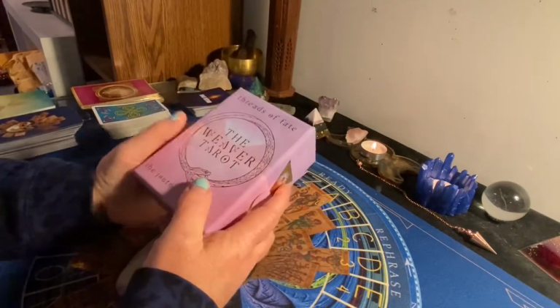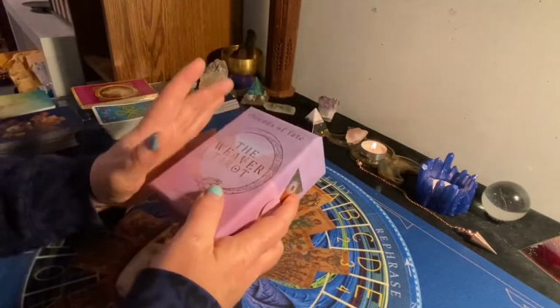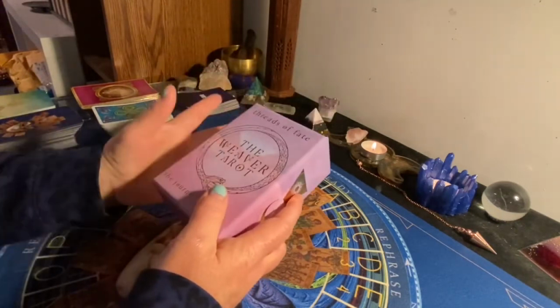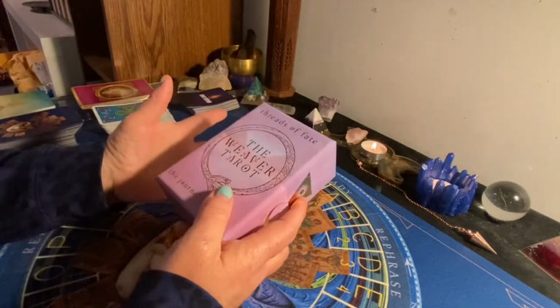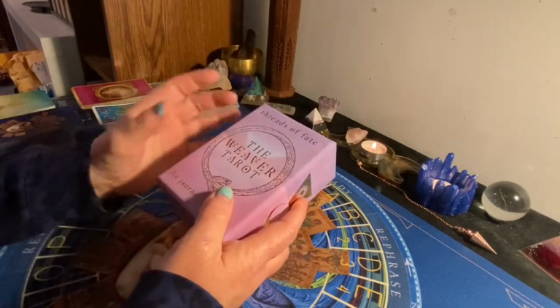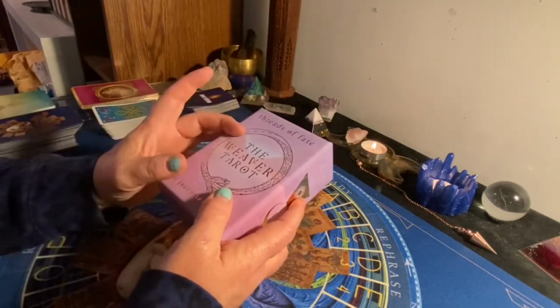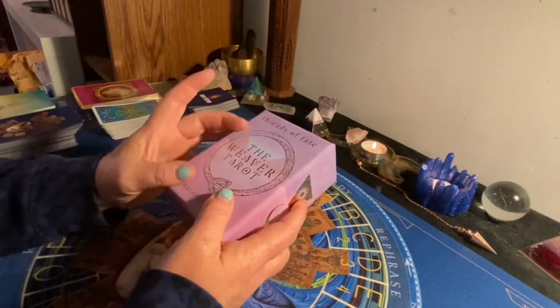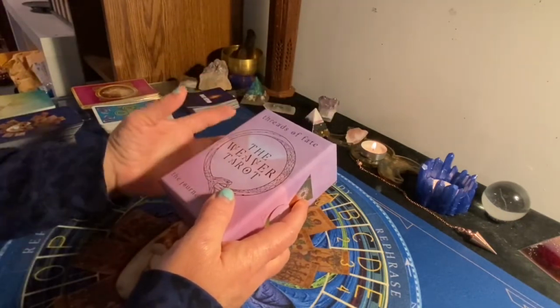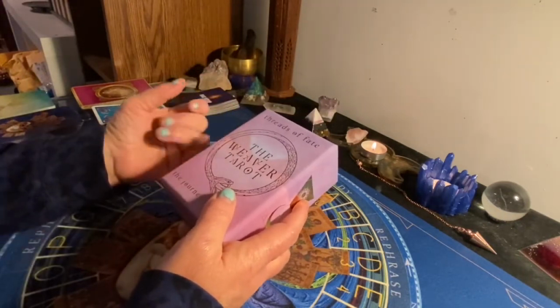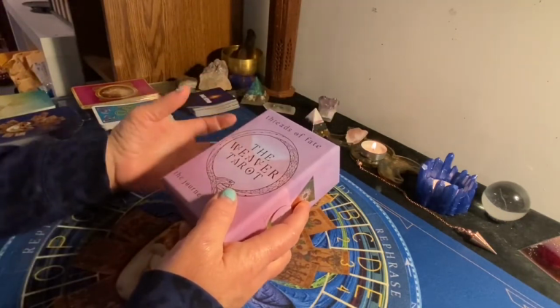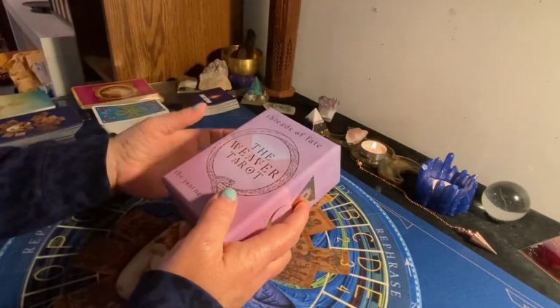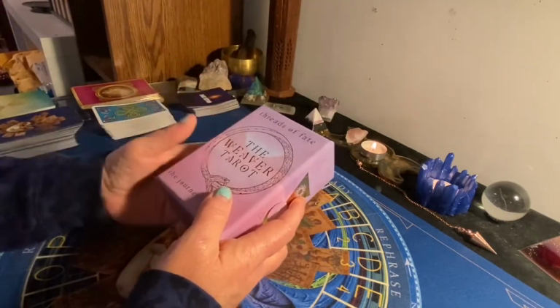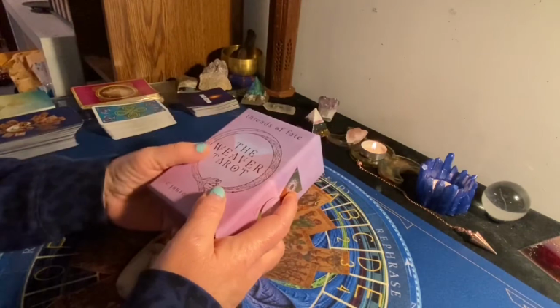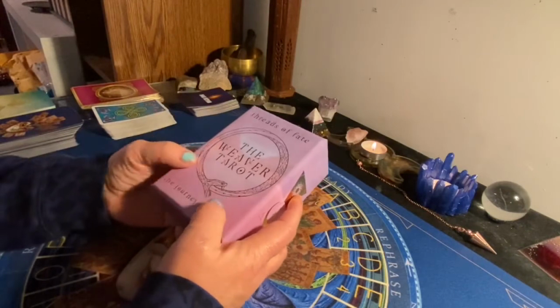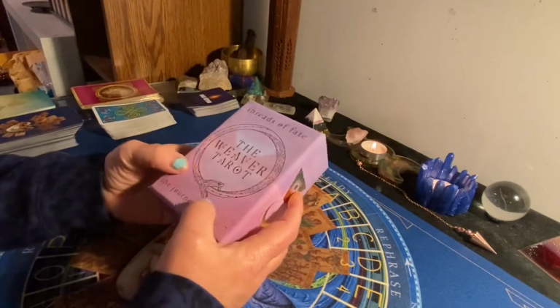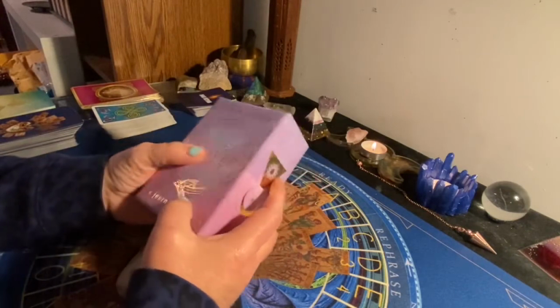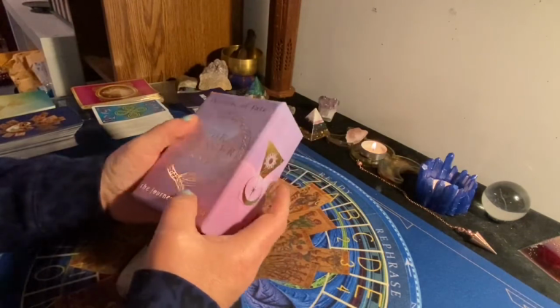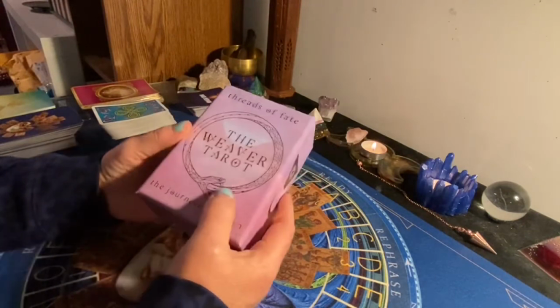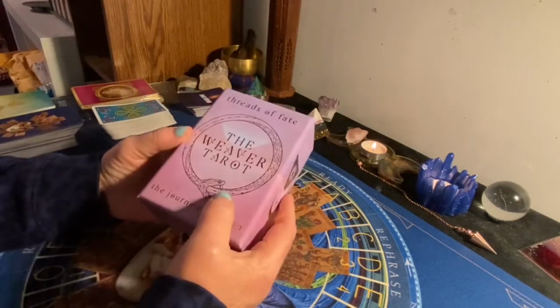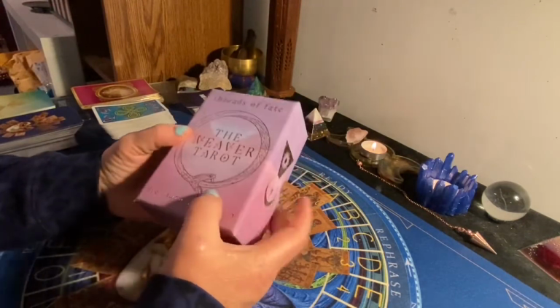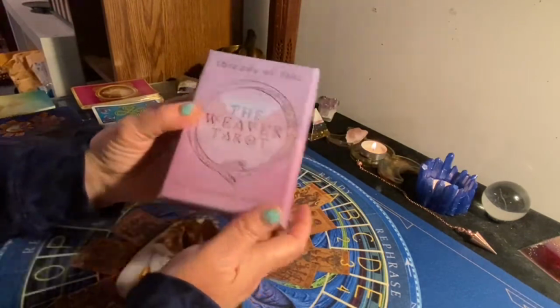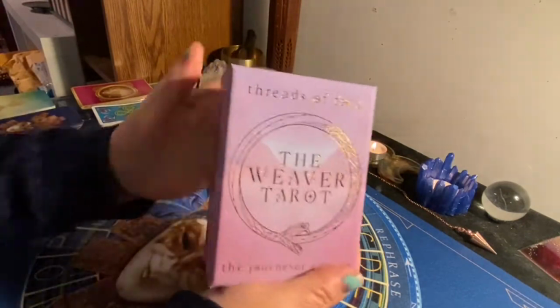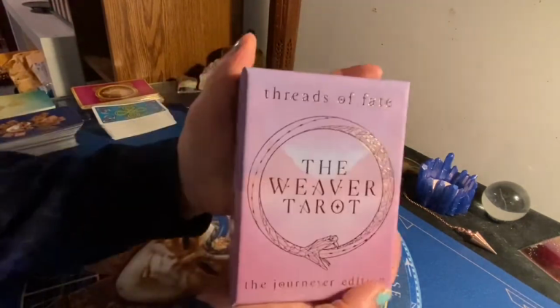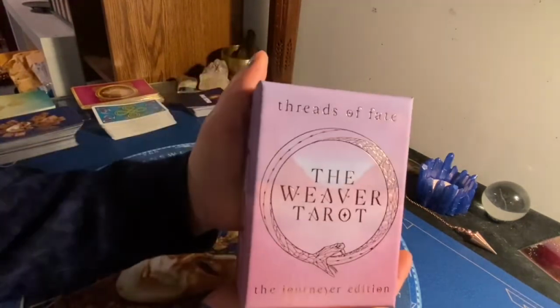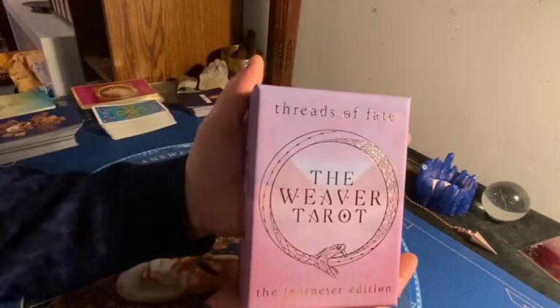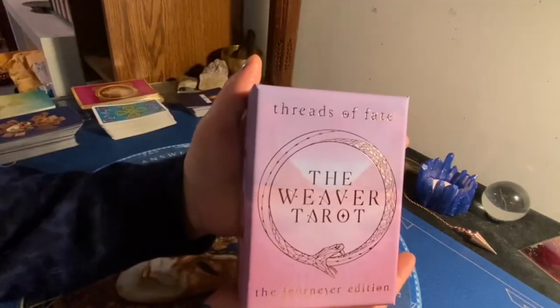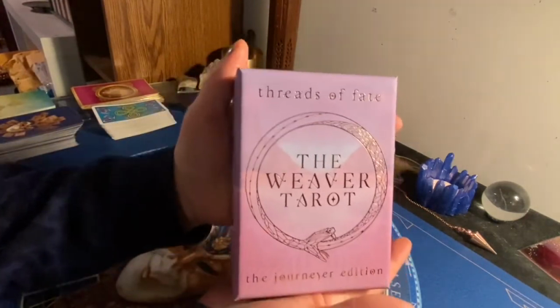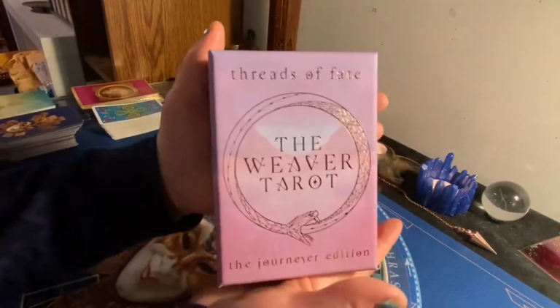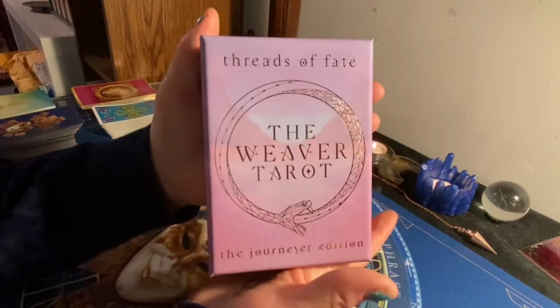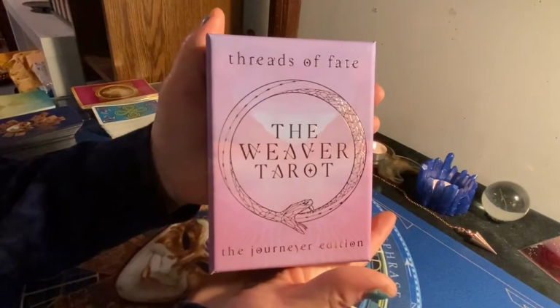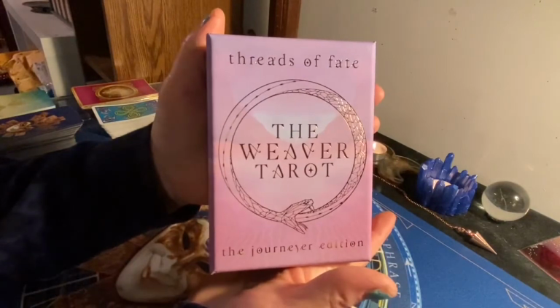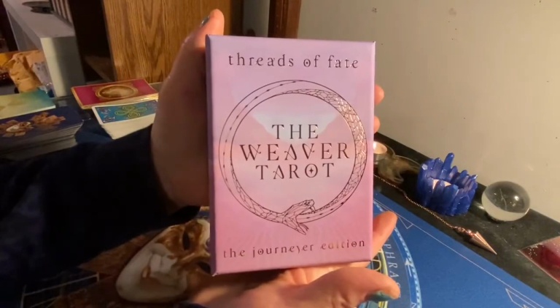They have some Oracle decks, different versions, different color schemes, but I went with this one. This is from the Threads of Fate, the Weaver Tarot.